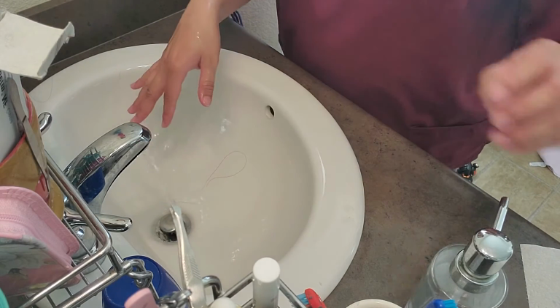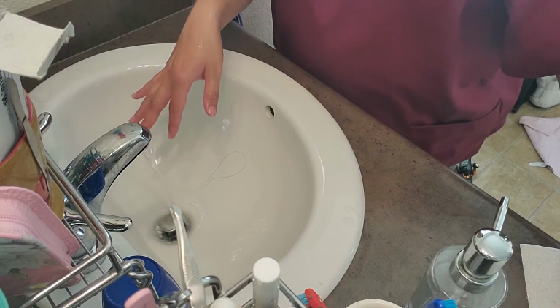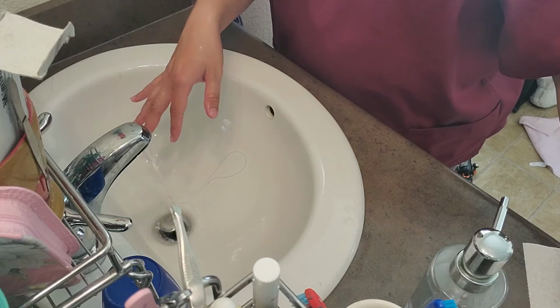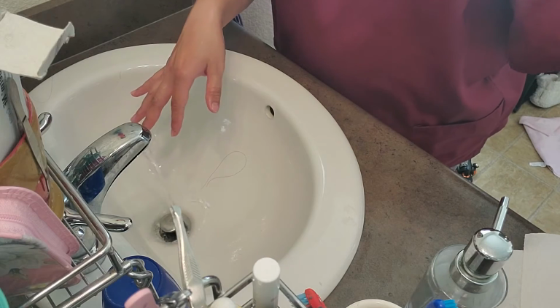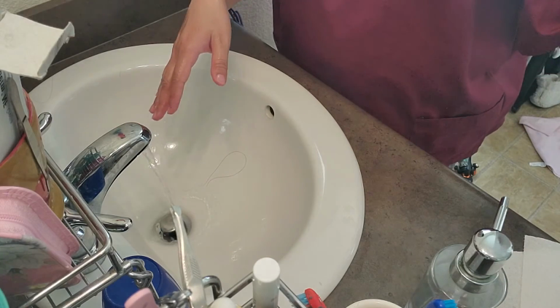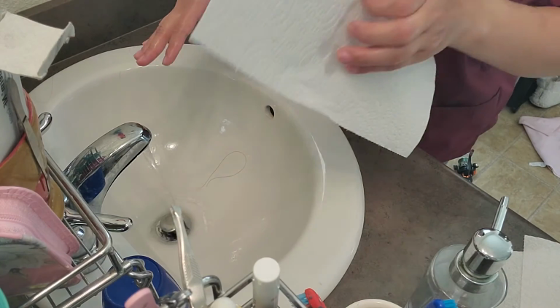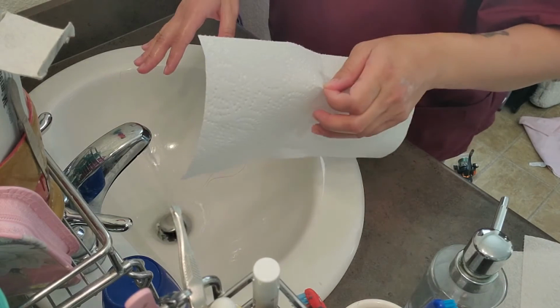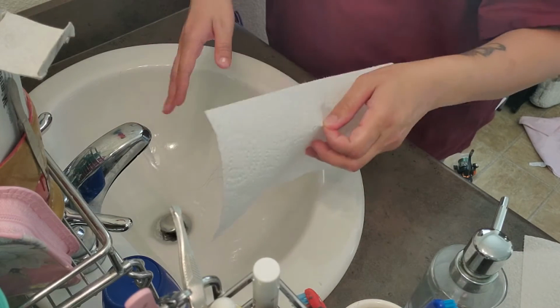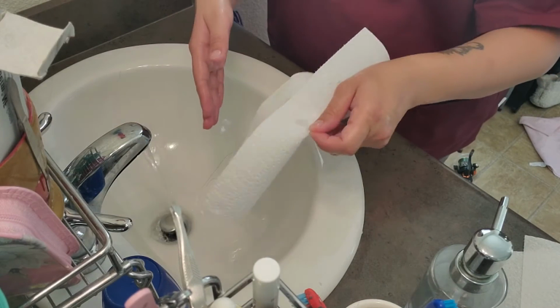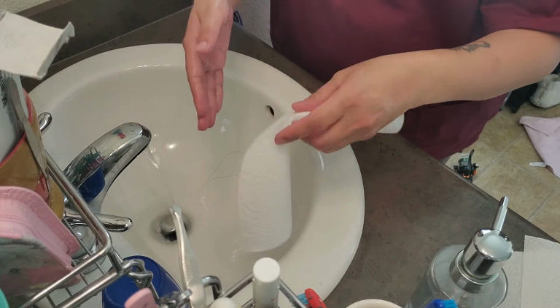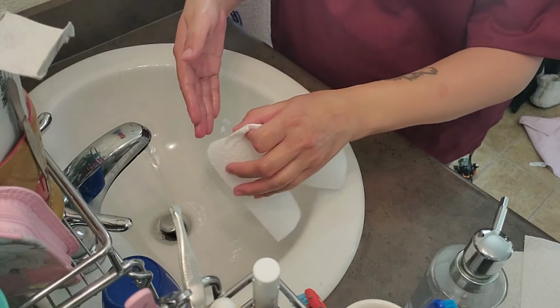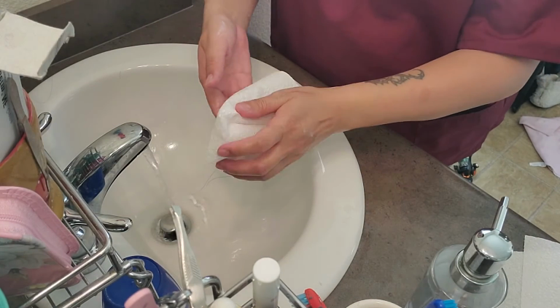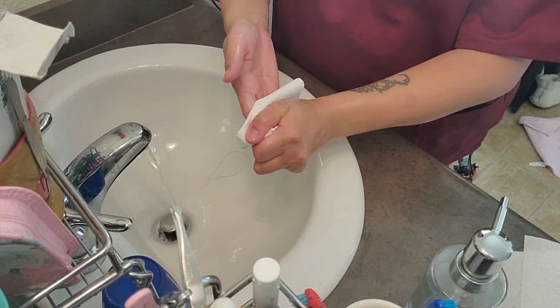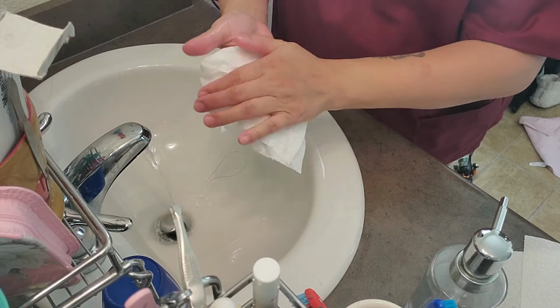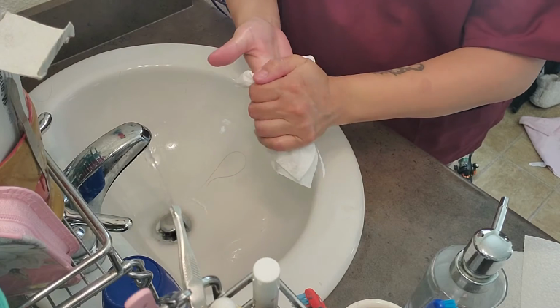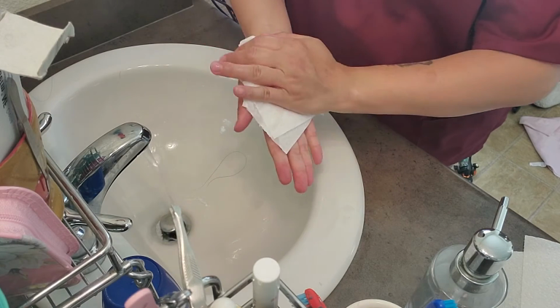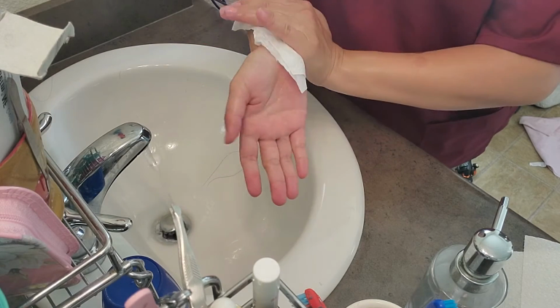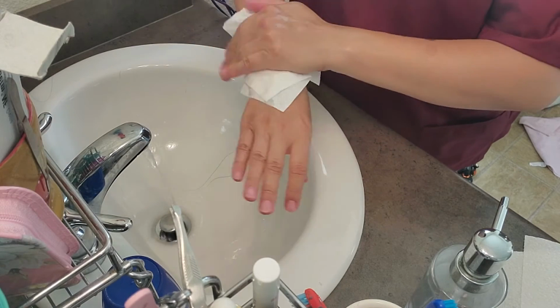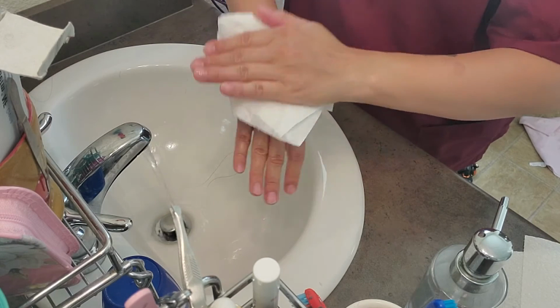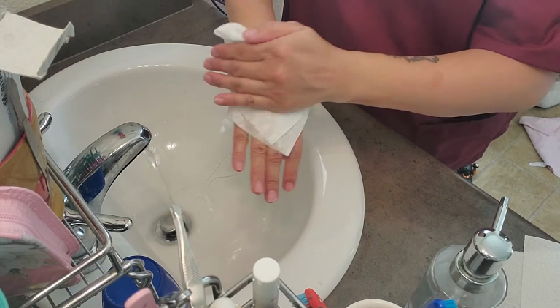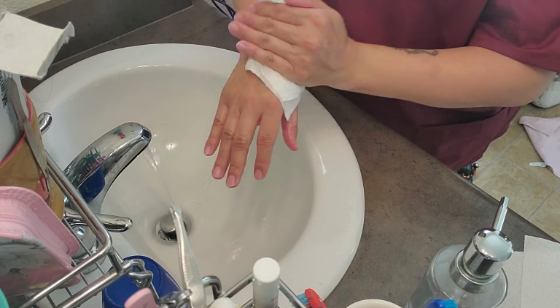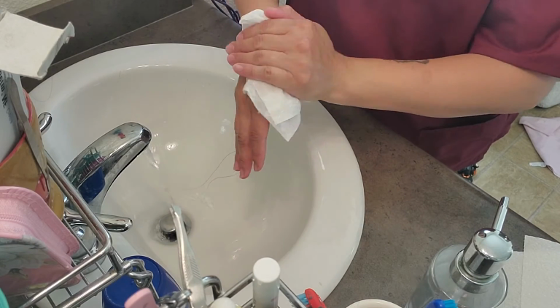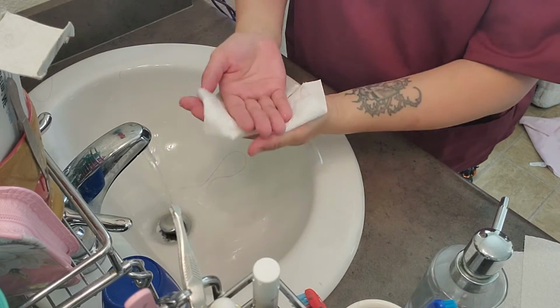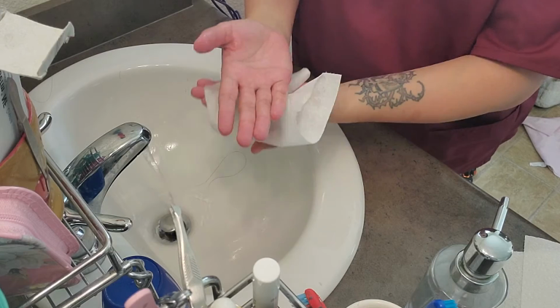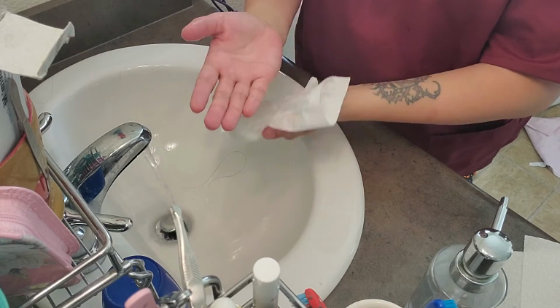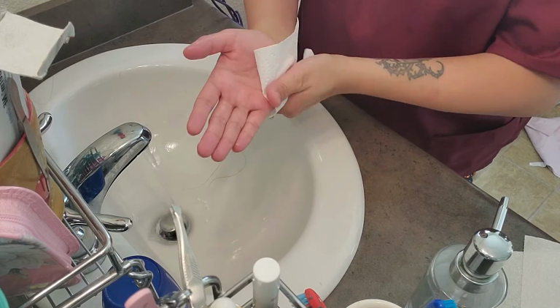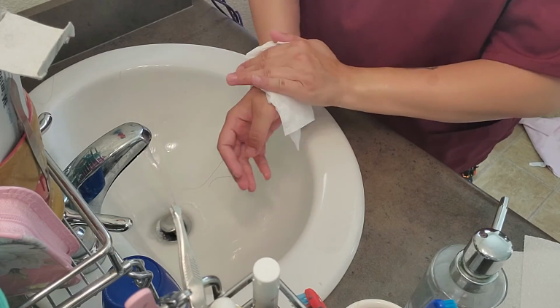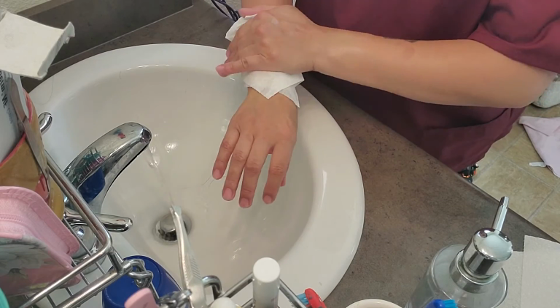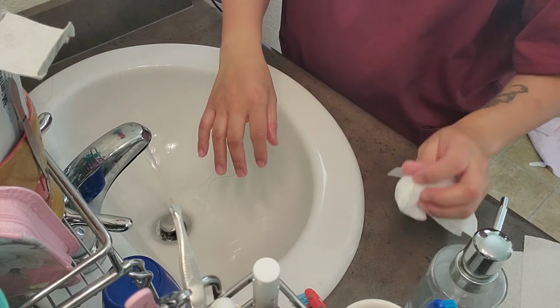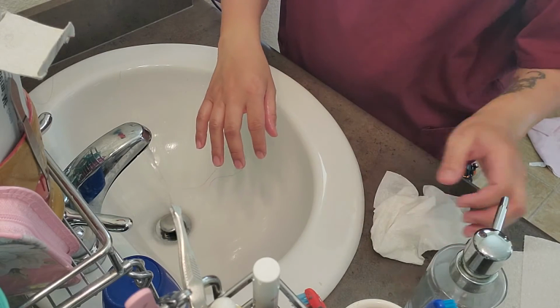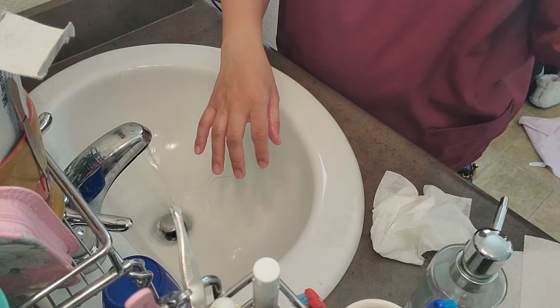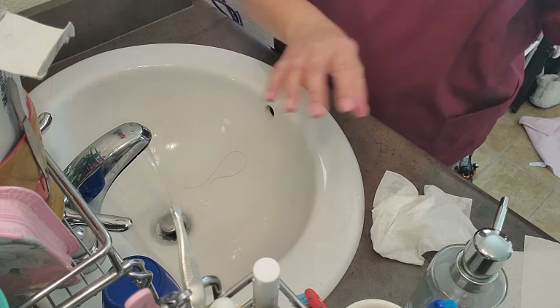I'm gonna cup with a piece of napkin. When you wipe, you want to wipe from the fingertip up. Wipe it nice and dry. Toss the napkin.